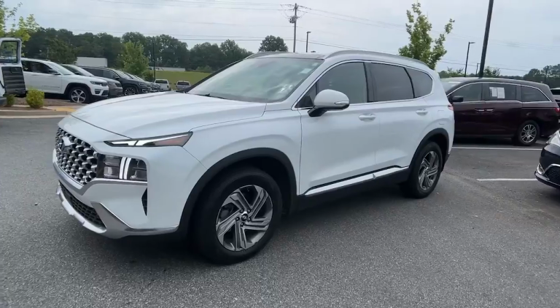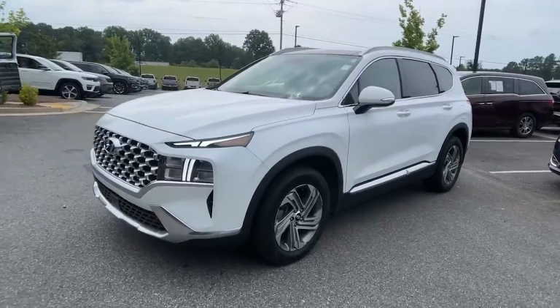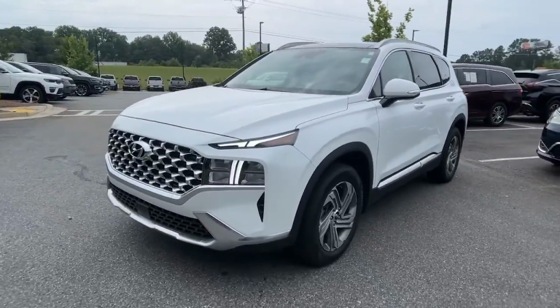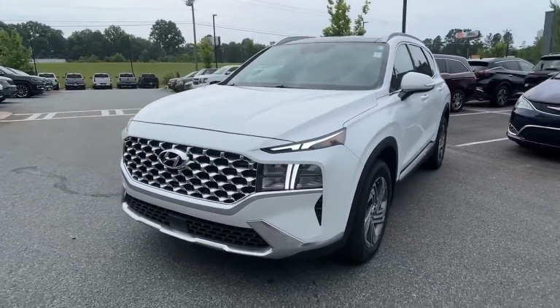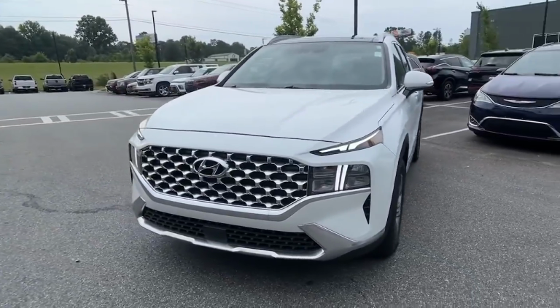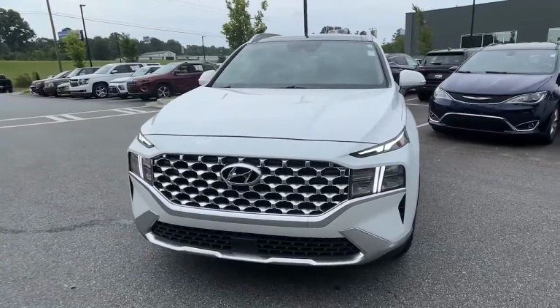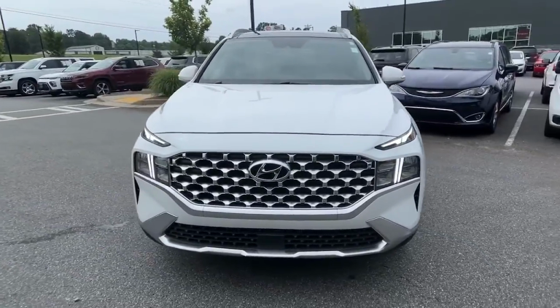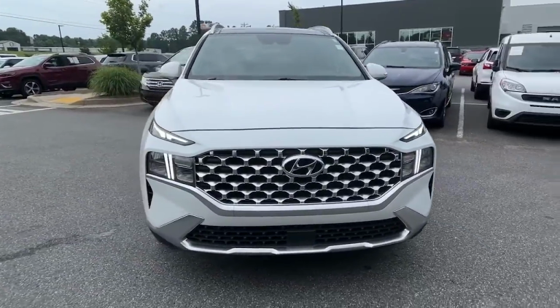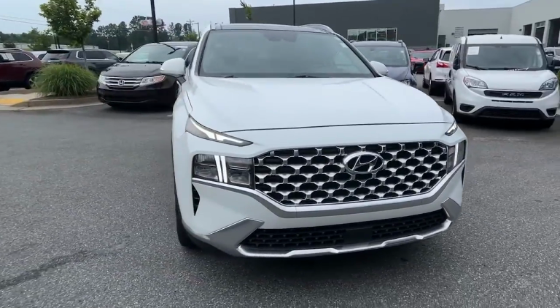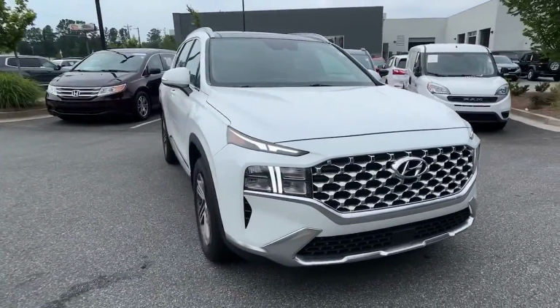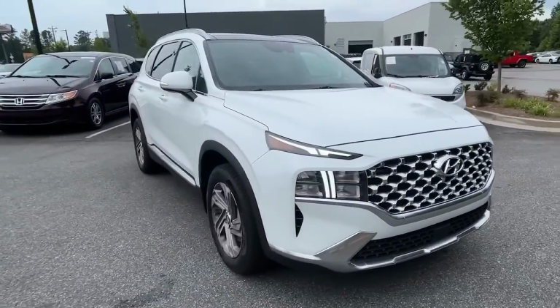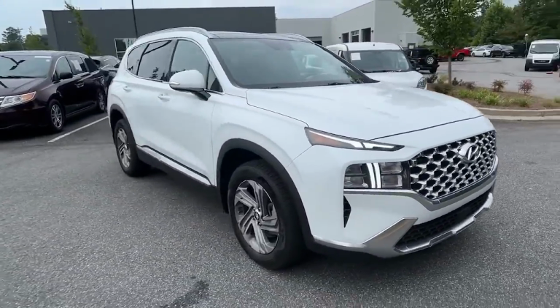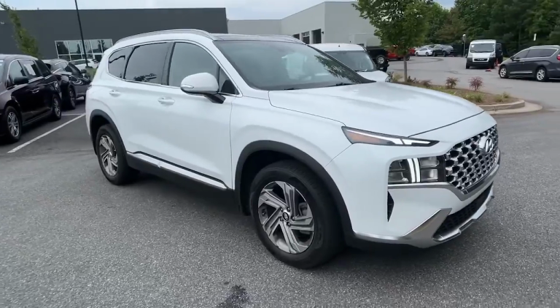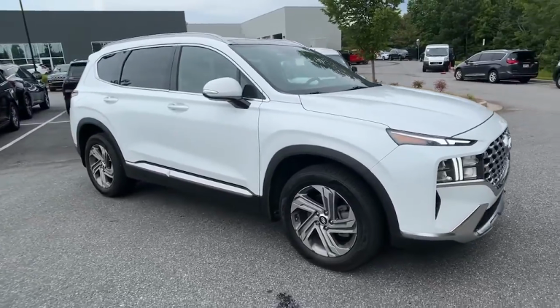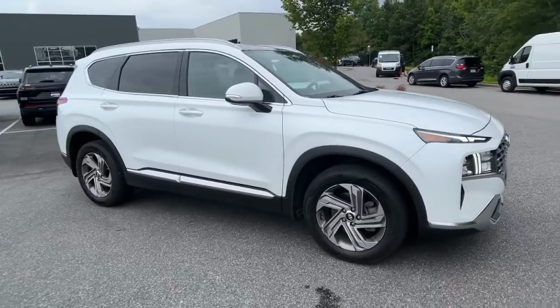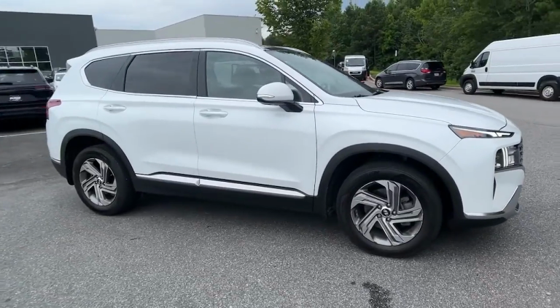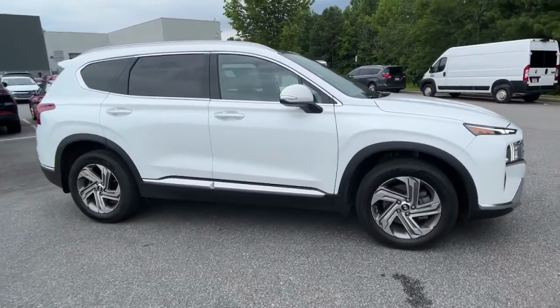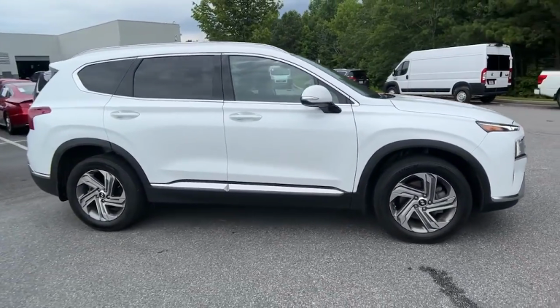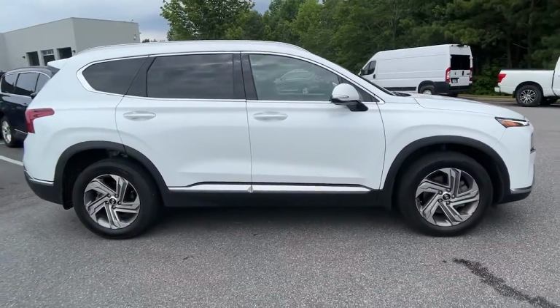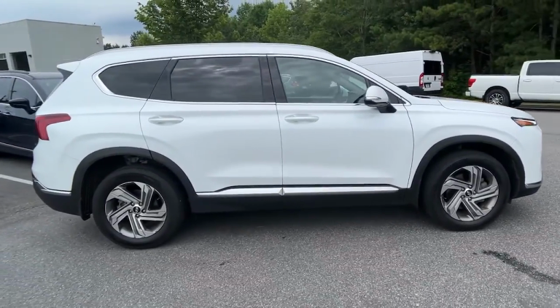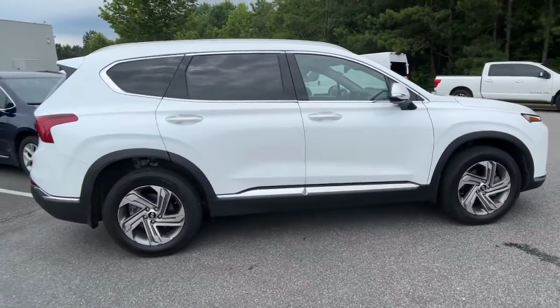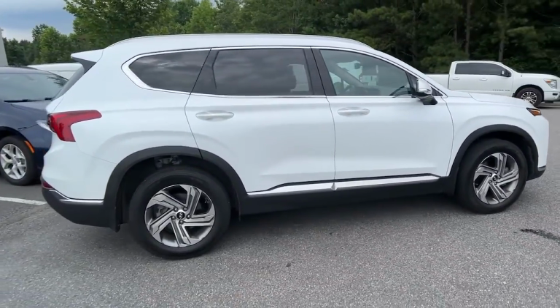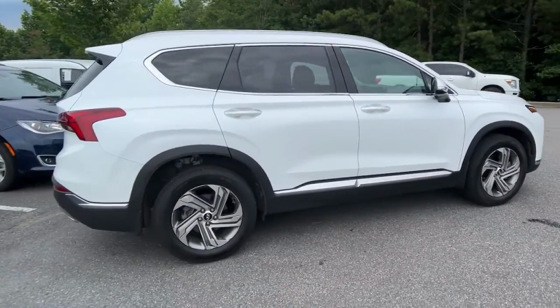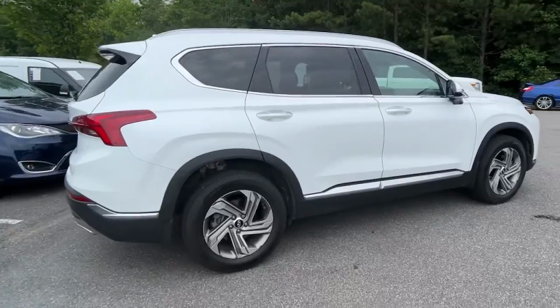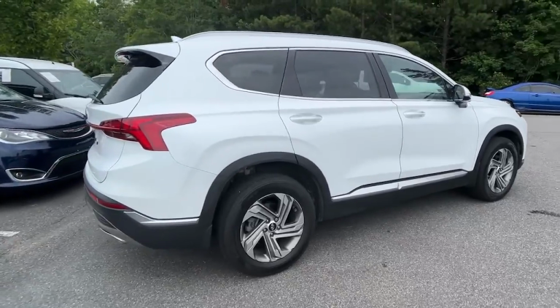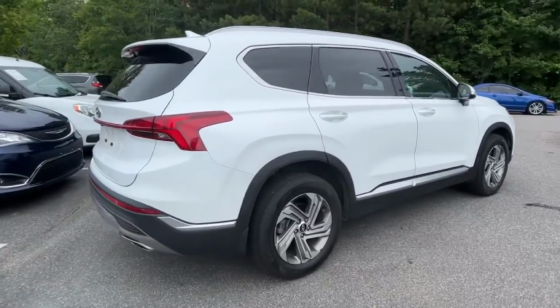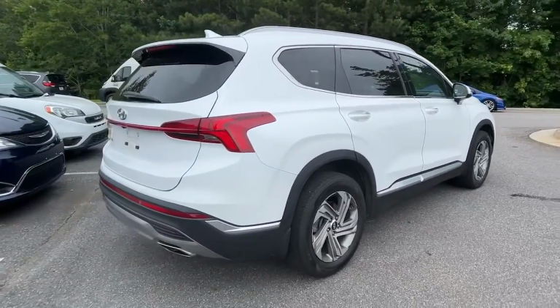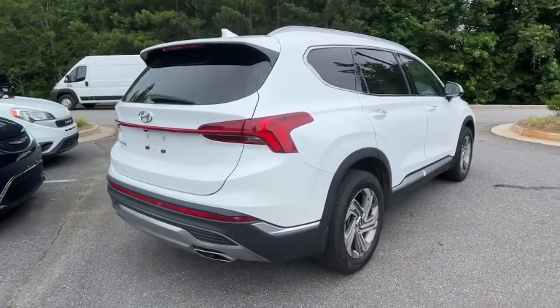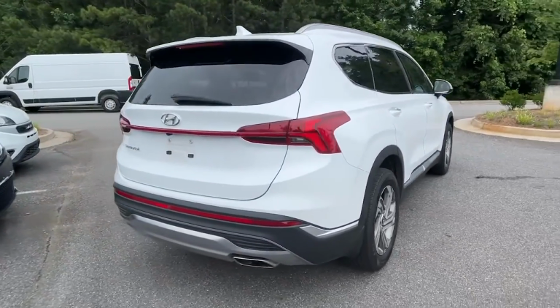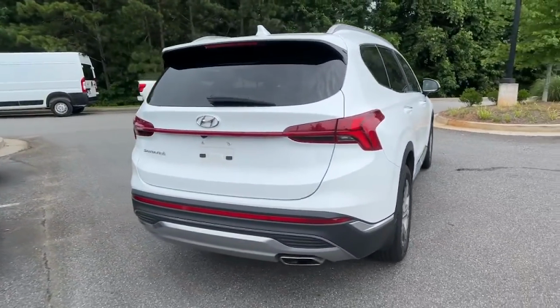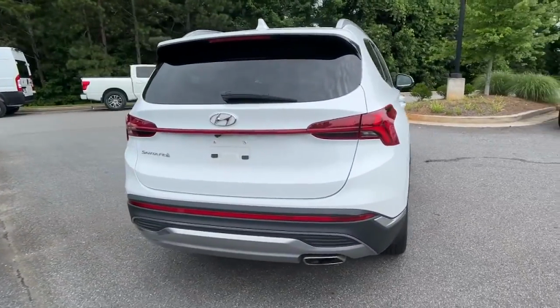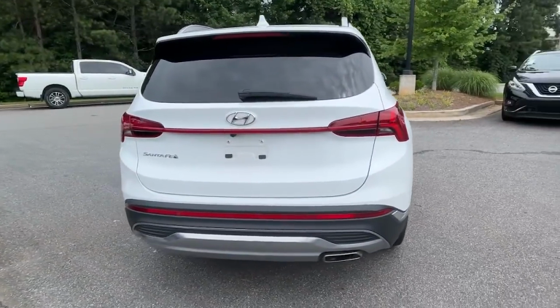Enjoy the view of this 2022 Hyundai Santa Fe. With less than 20,000 miles on the odometer, this vehicle stands out from the rest. Relax and enjoy the road trip in this convenient, well-equipped Santa Fe.